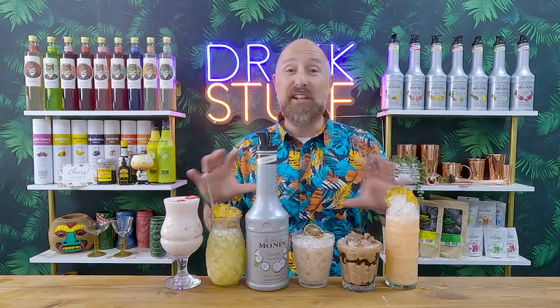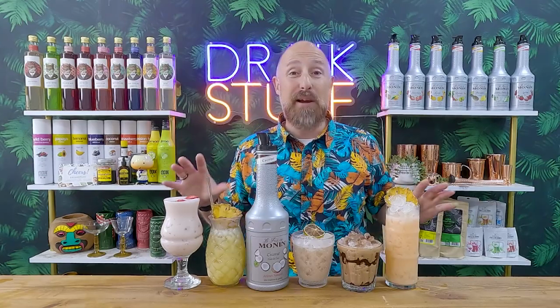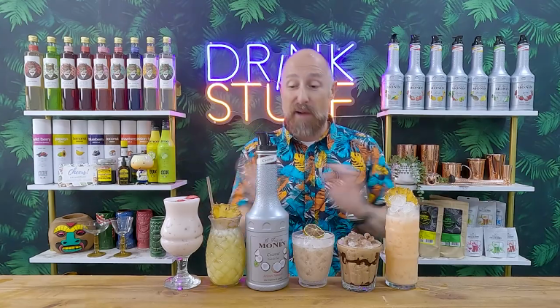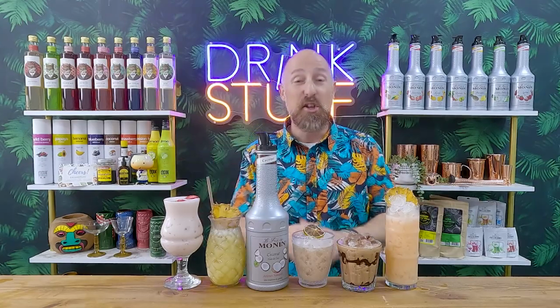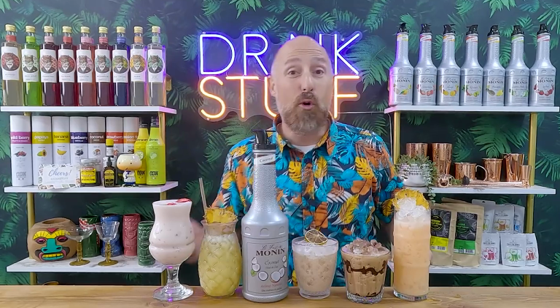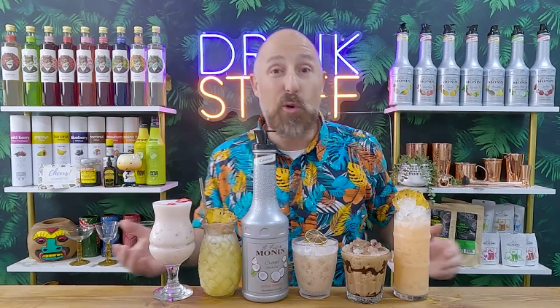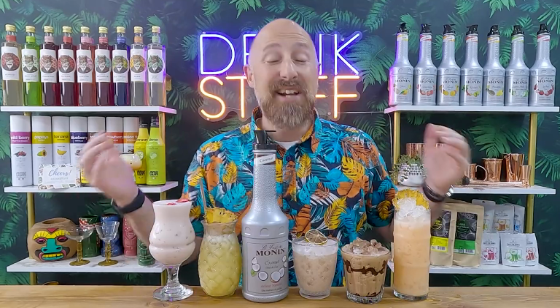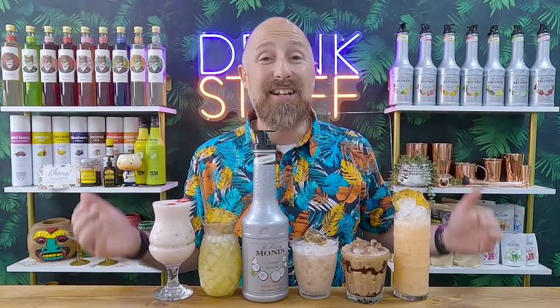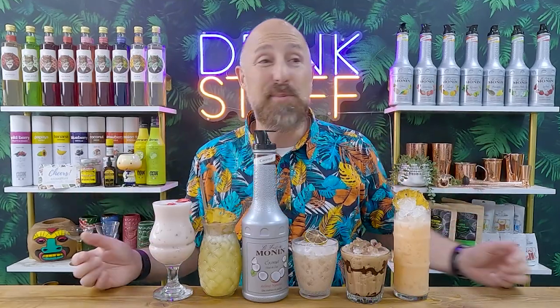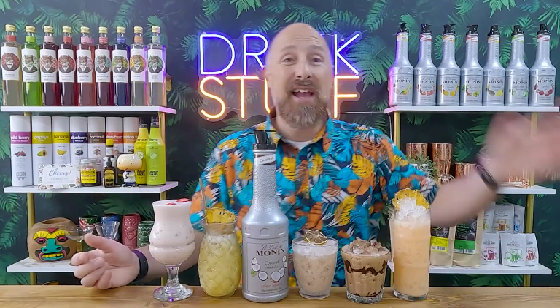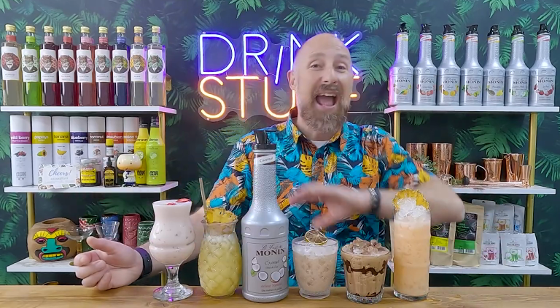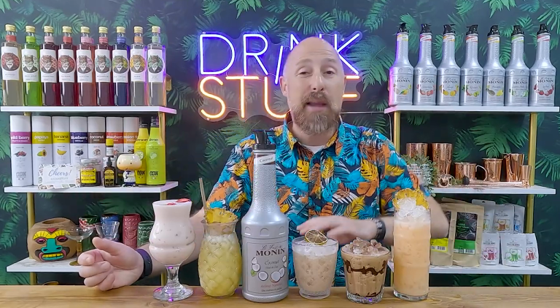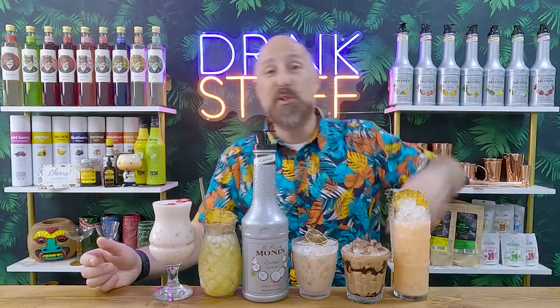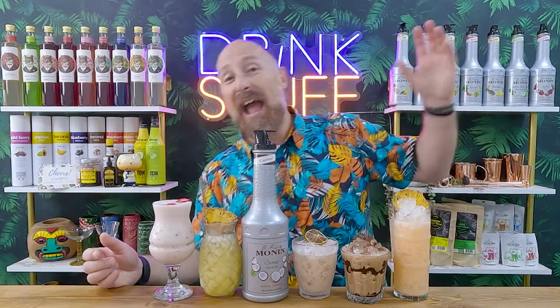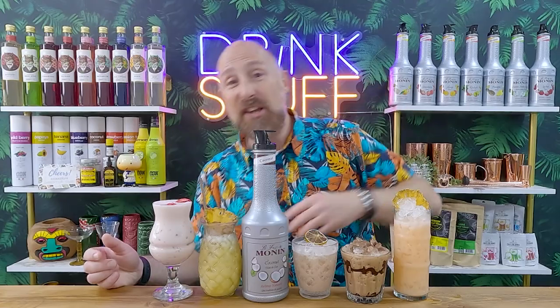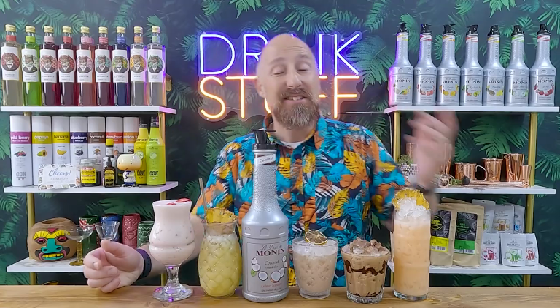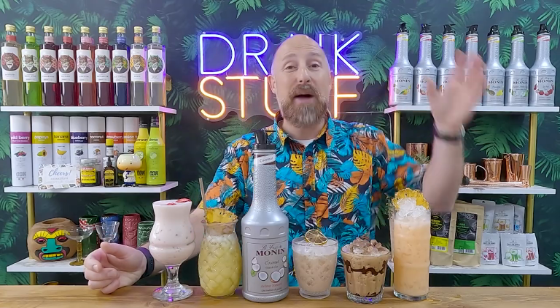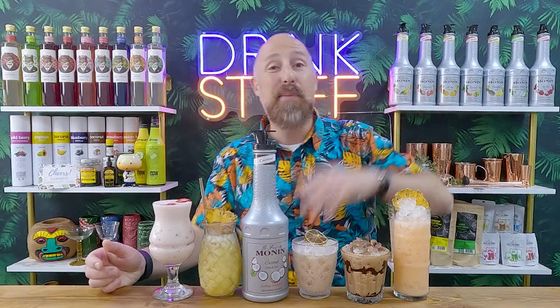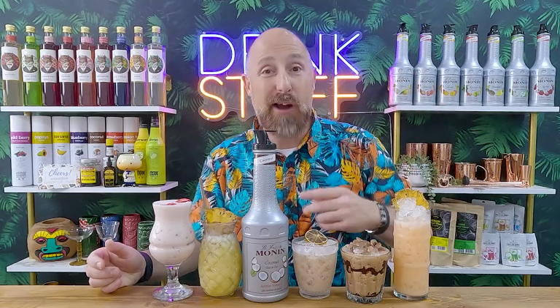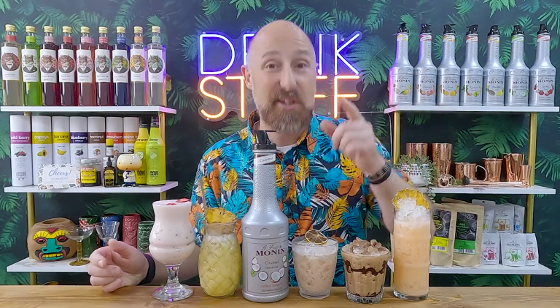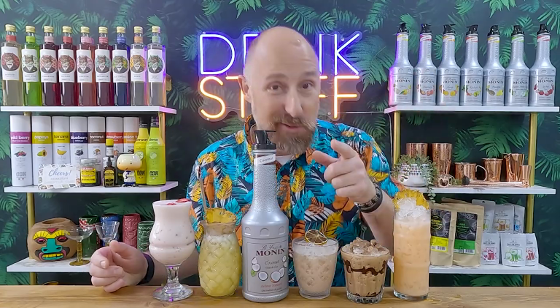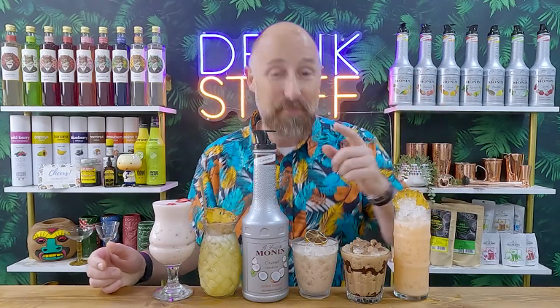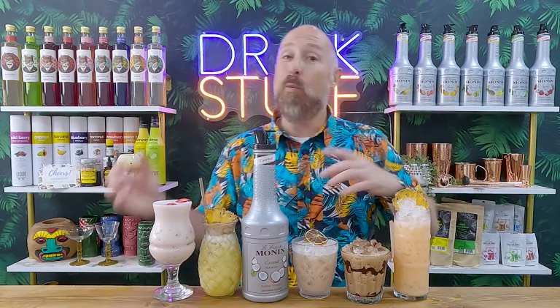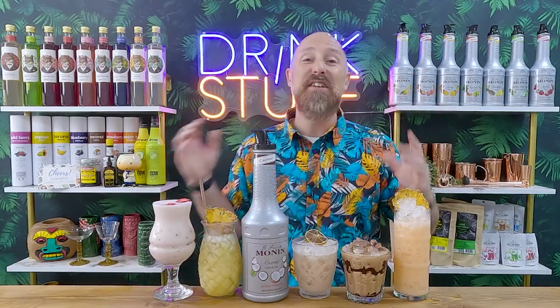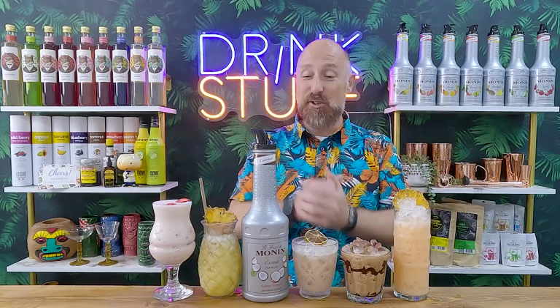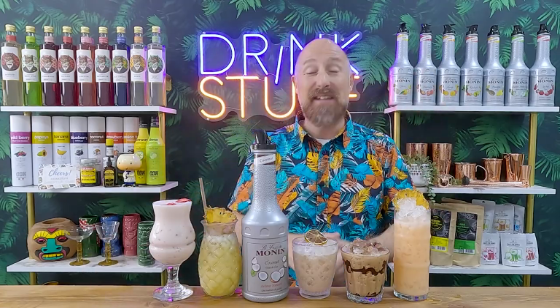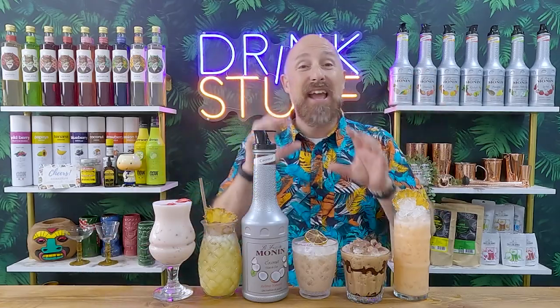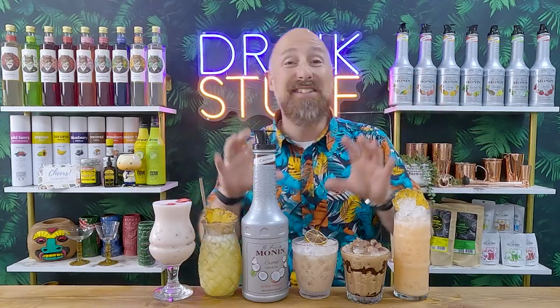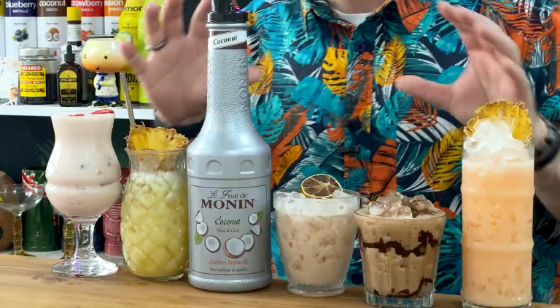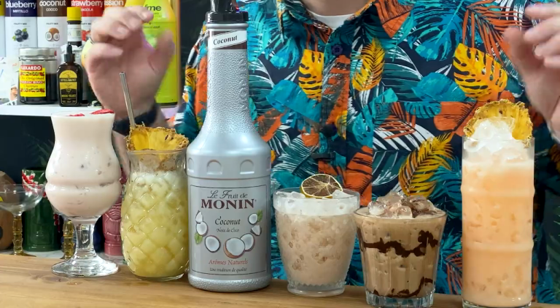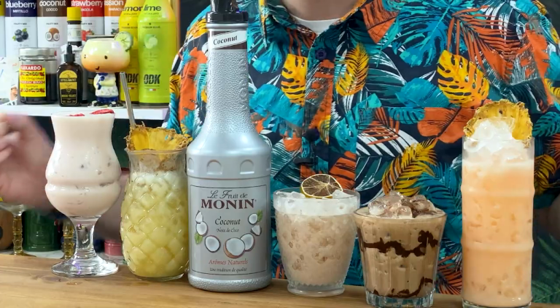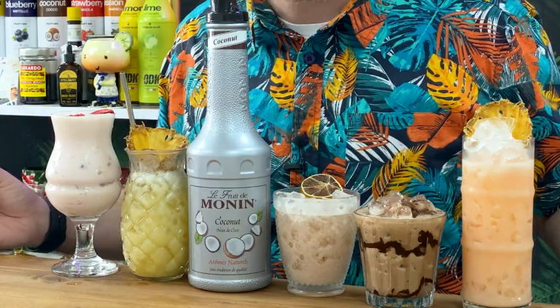I think these are absolutely perfect. Or of course, take the recipes, add a bit of booze — add a bit of gin to some, add a bit of rum to most of them — whatever takes your fancy. These are just purely here for inspiration.